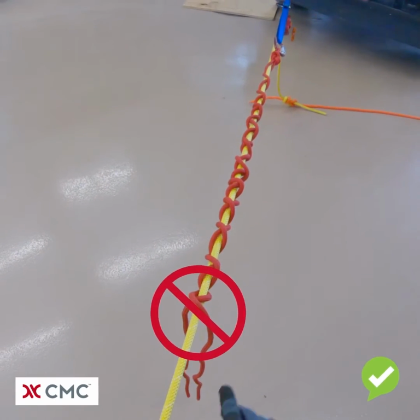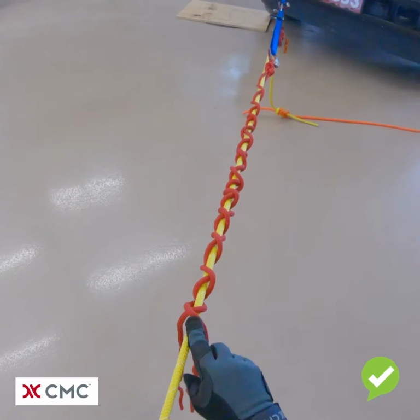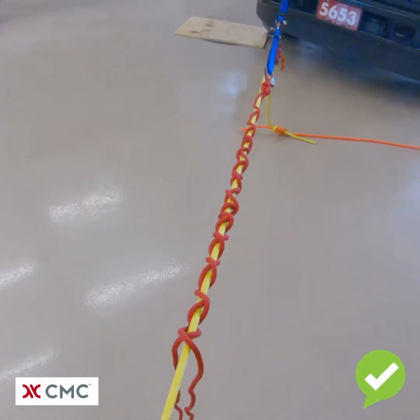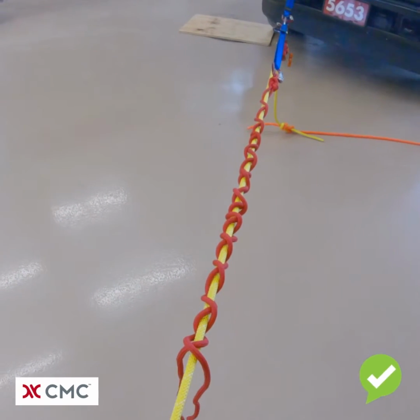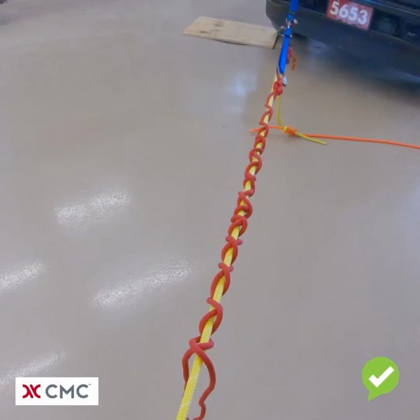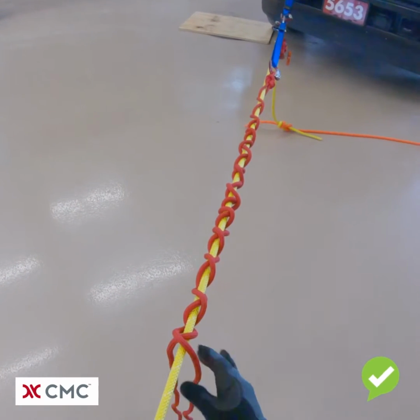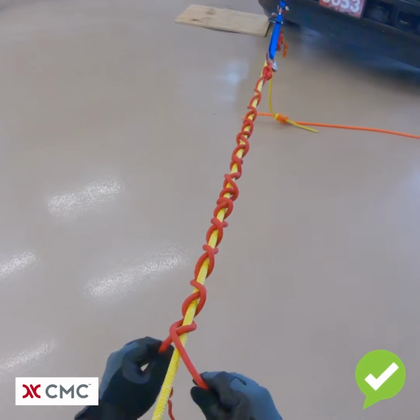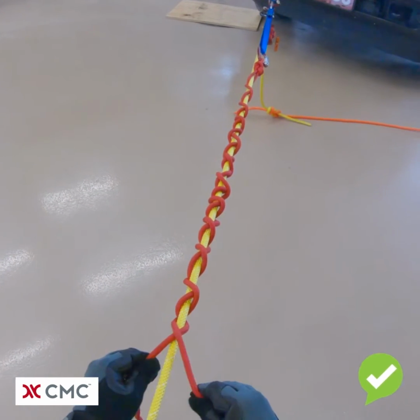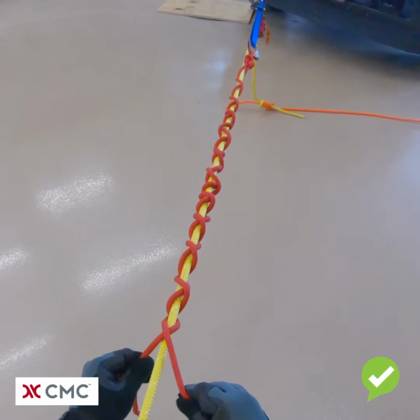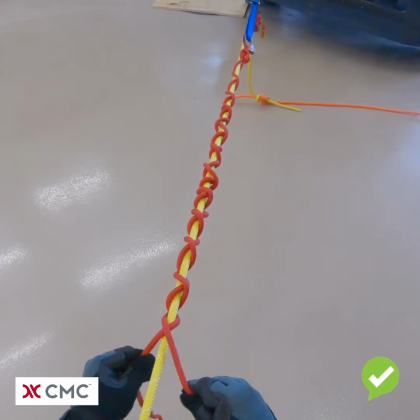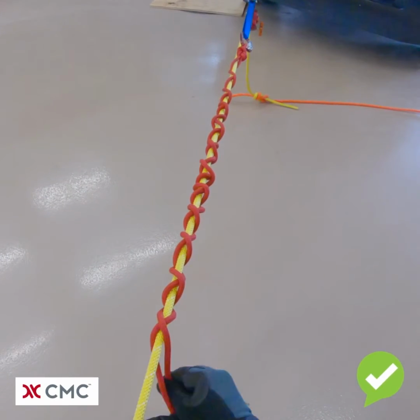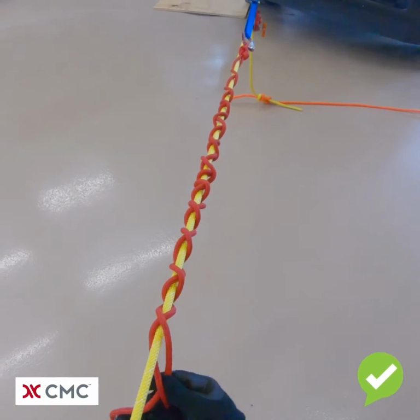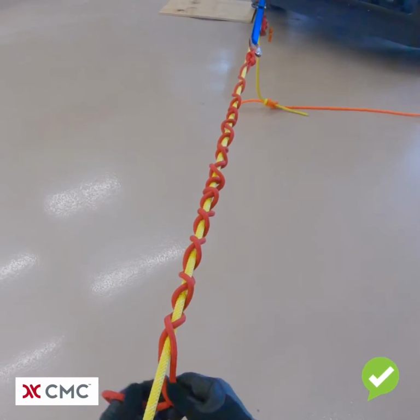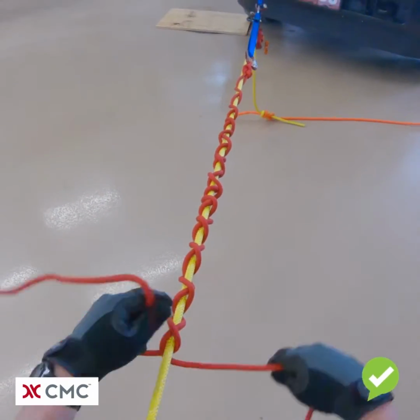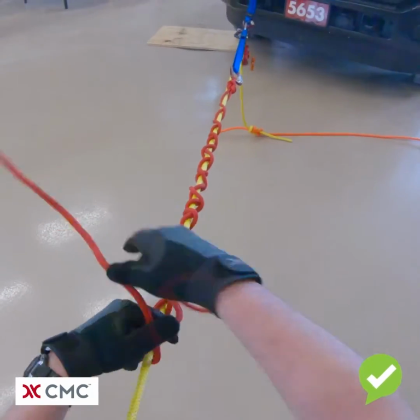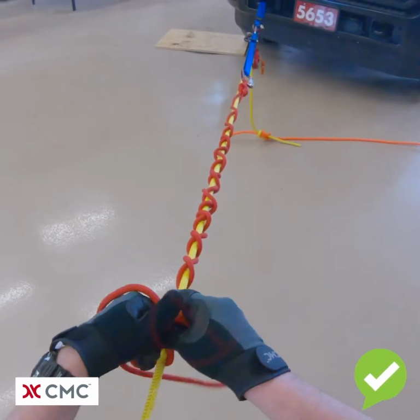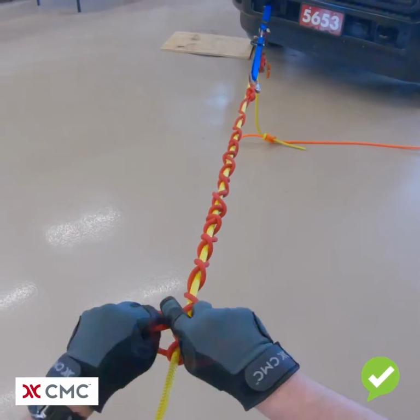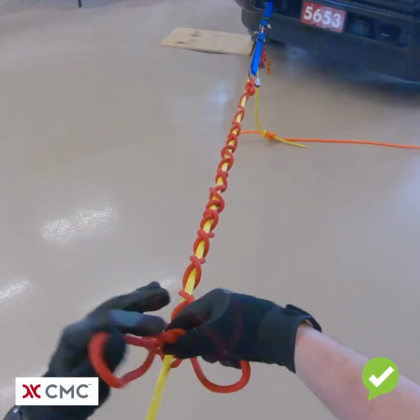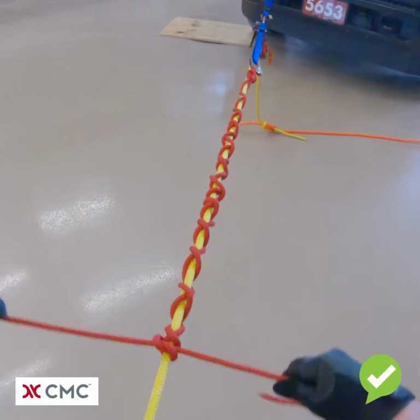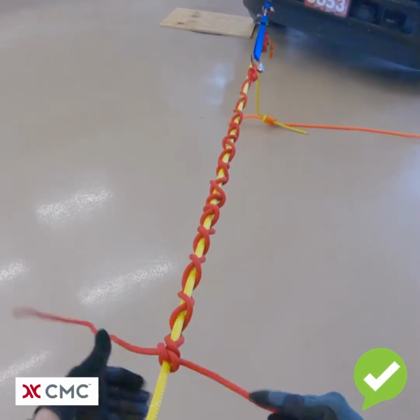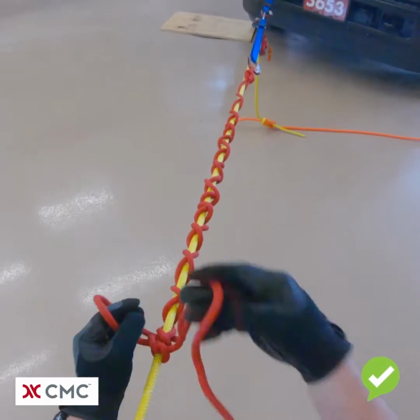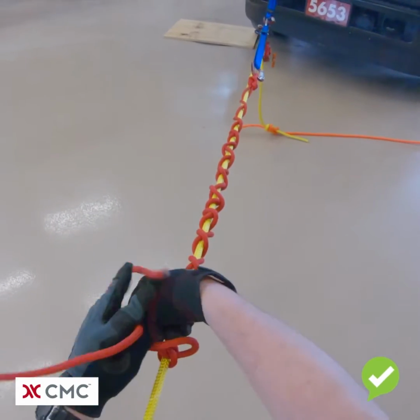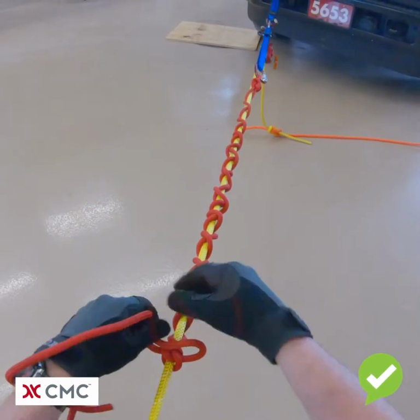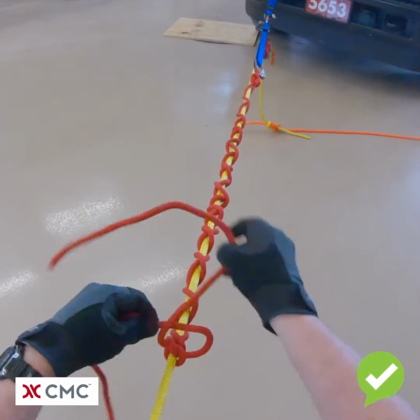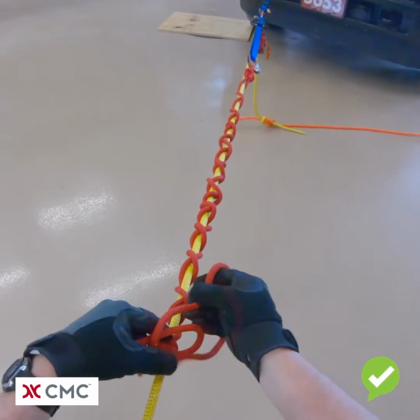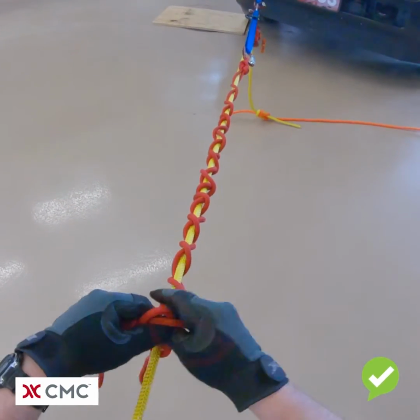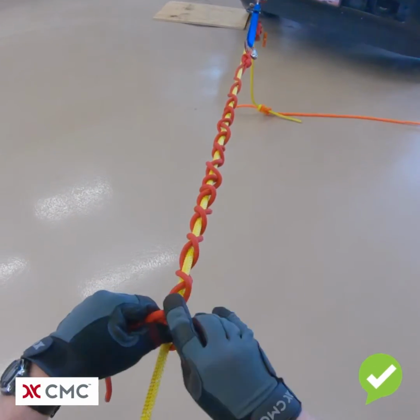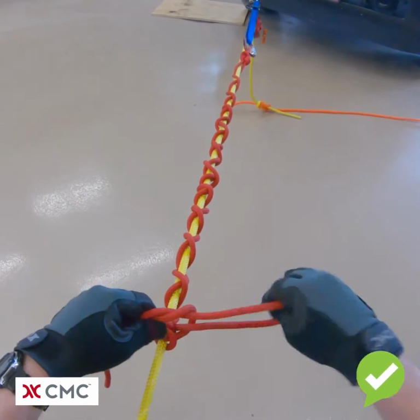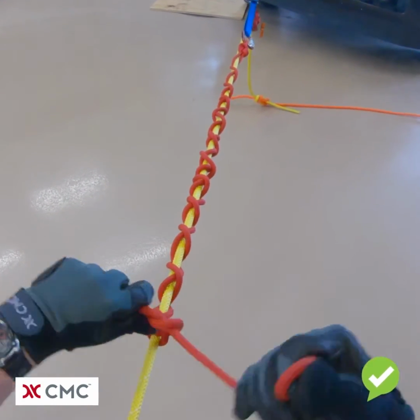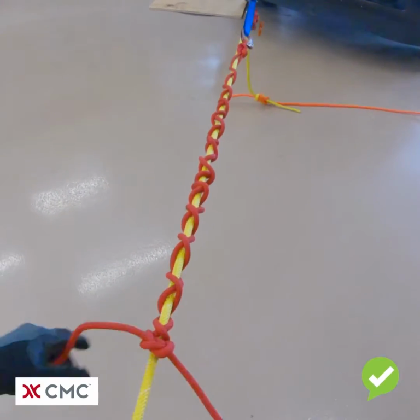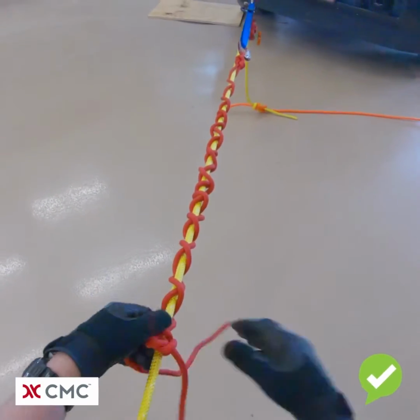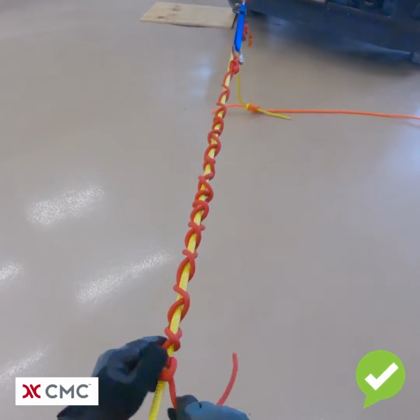What's wrong with this is the end of the dog and tails is not secured with a square knot. You always need to make sure and secure the end of a properly tied square knot prior to loading.